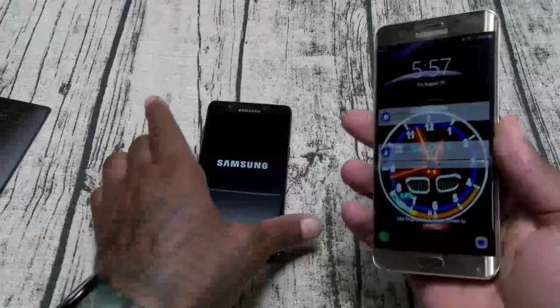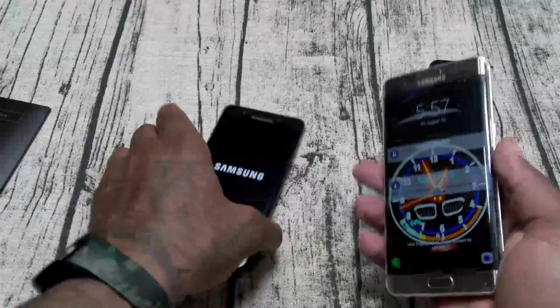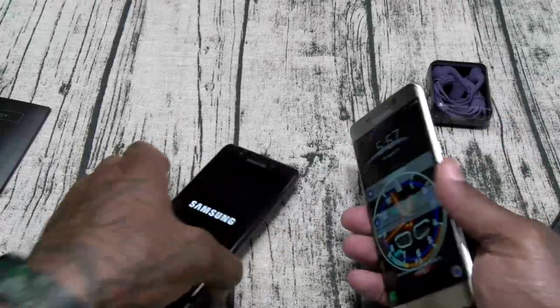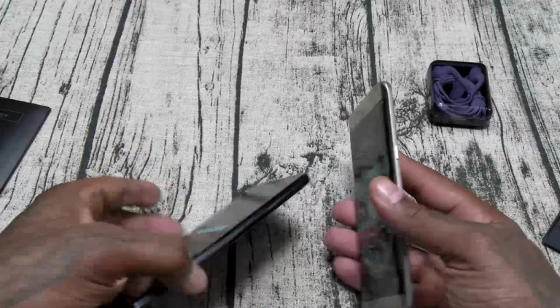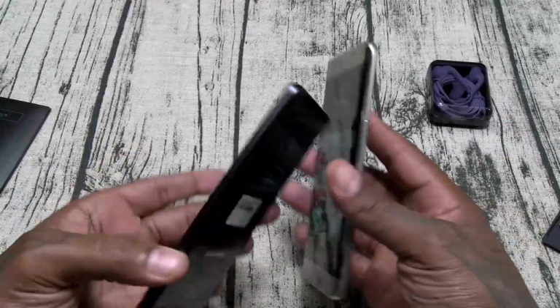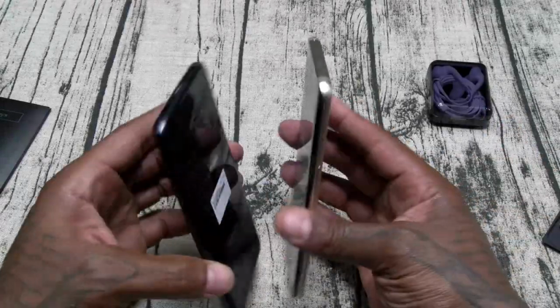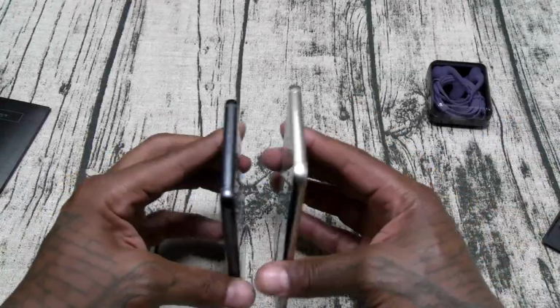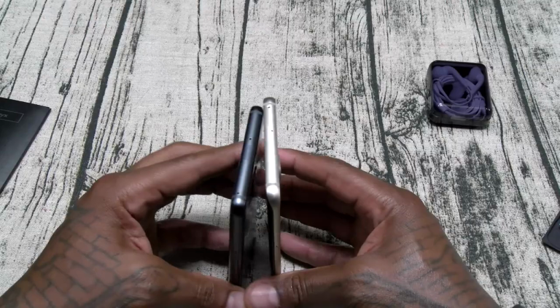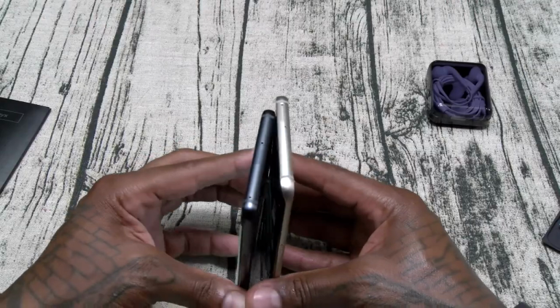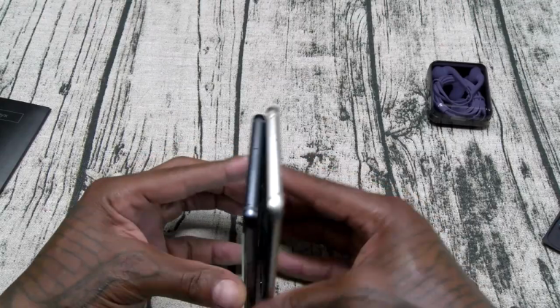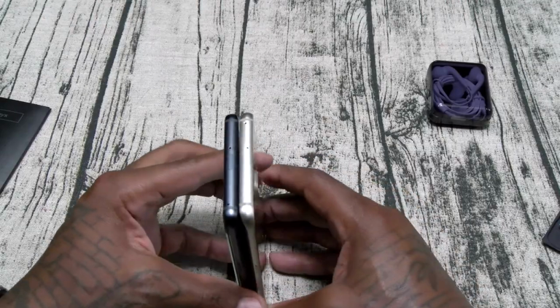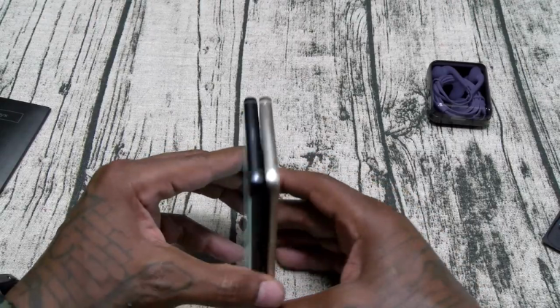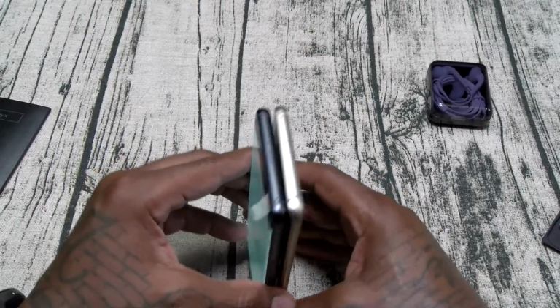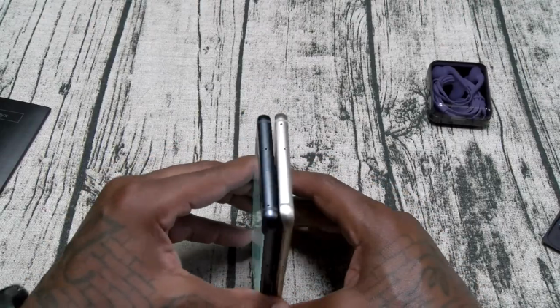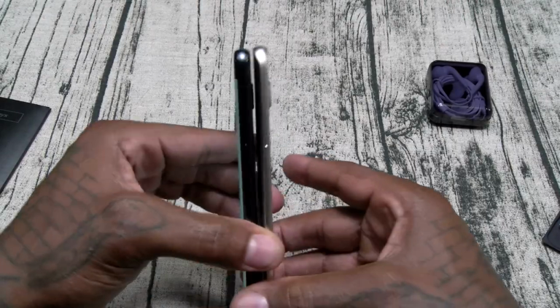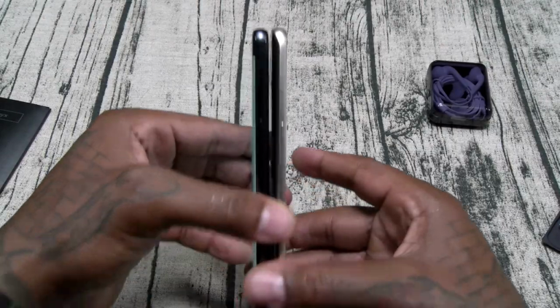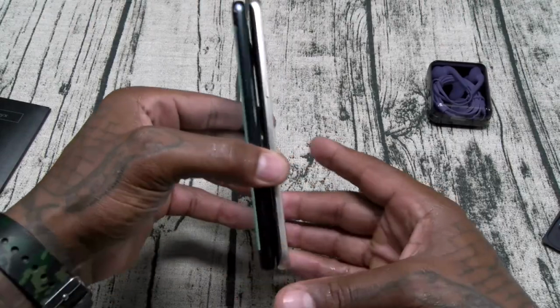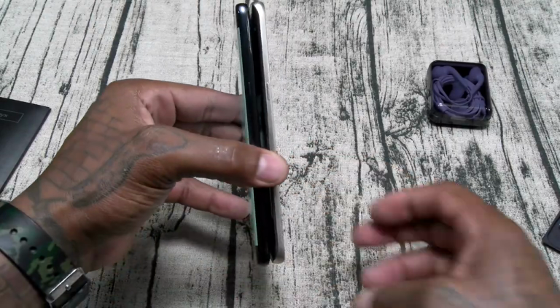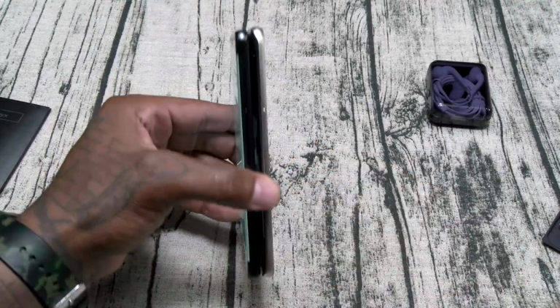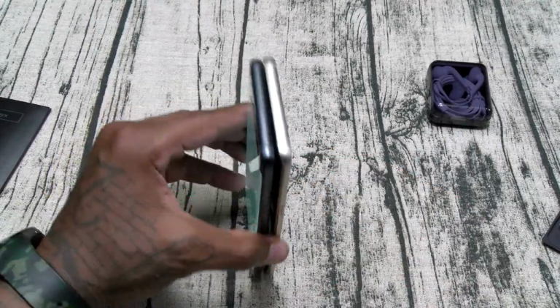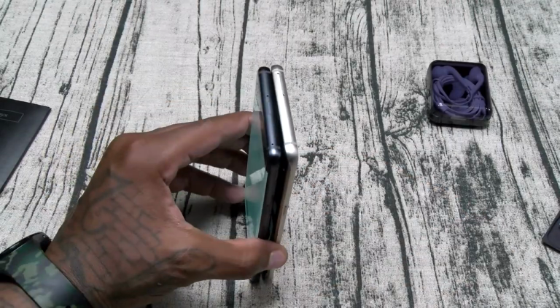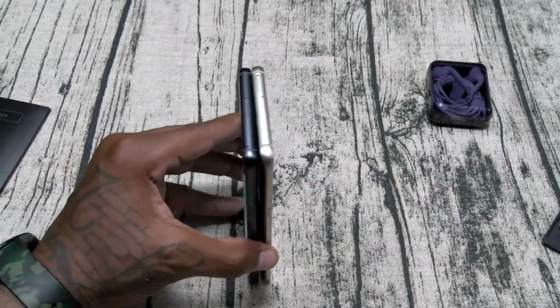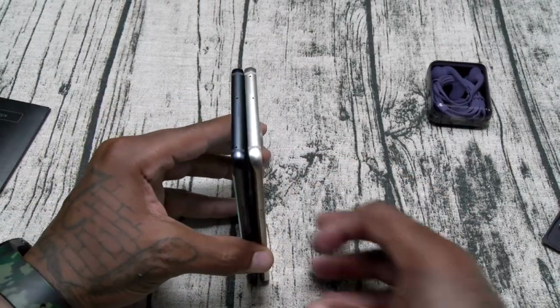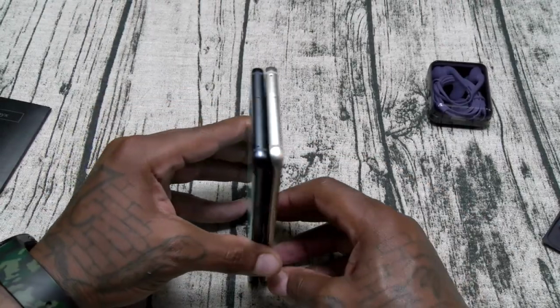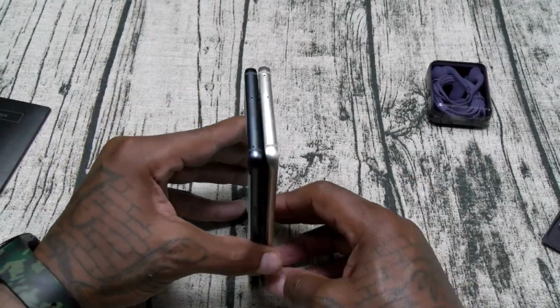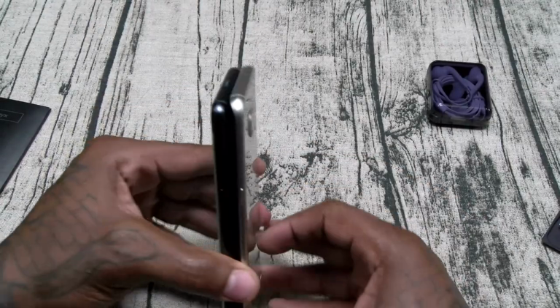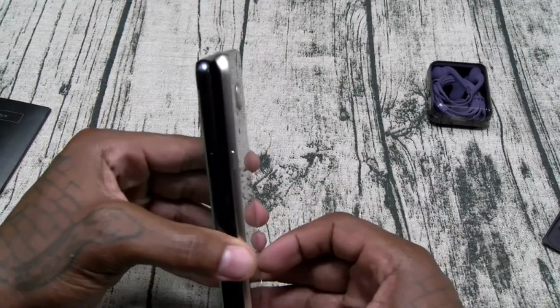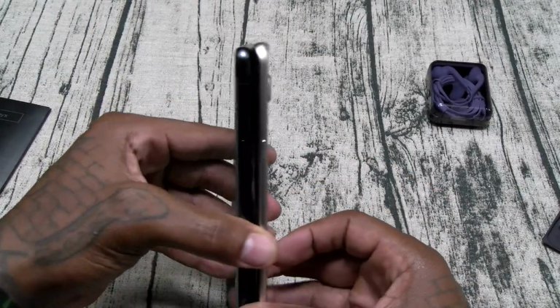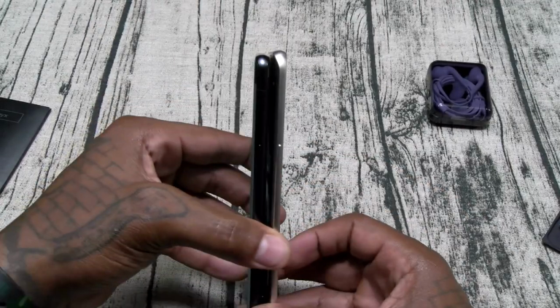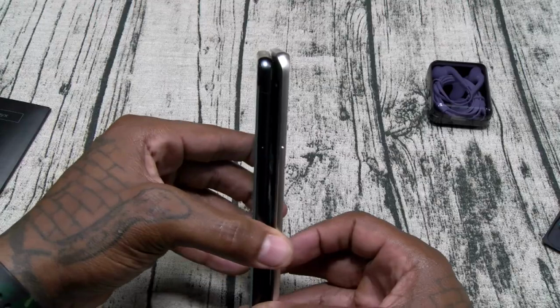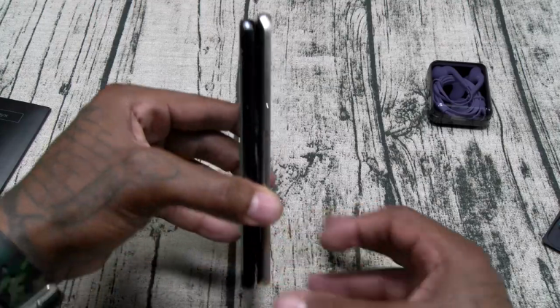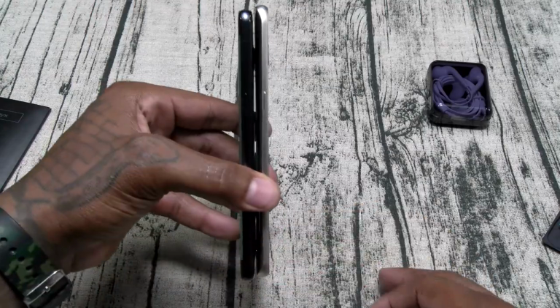Here's a Galaxy S6 Edge Plus. Basically the same exact height, same height, almost the same width.